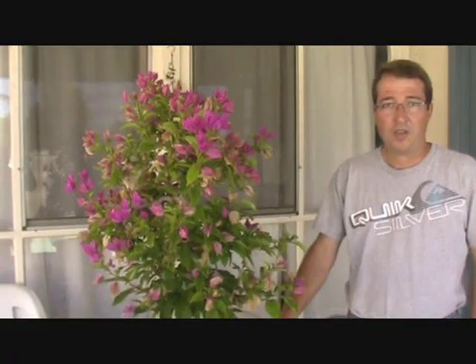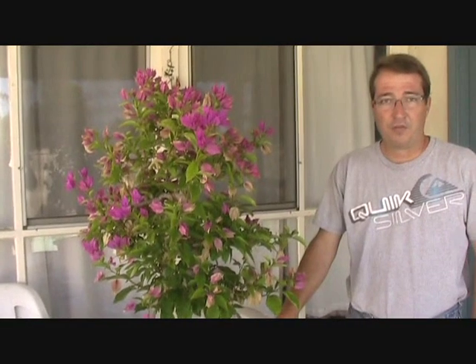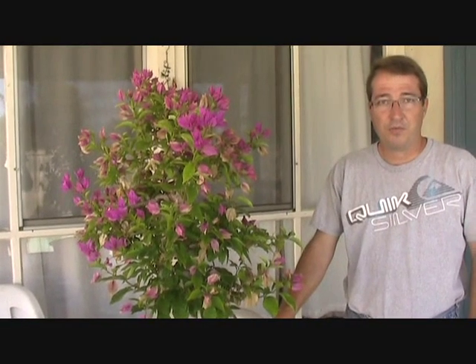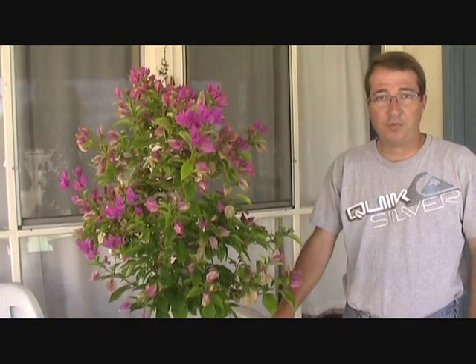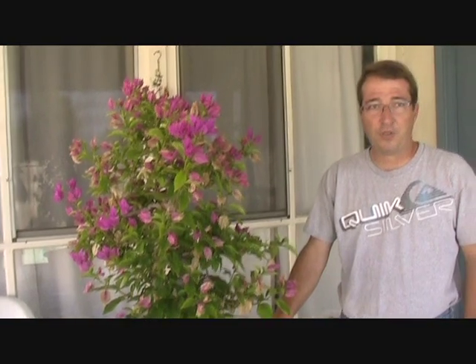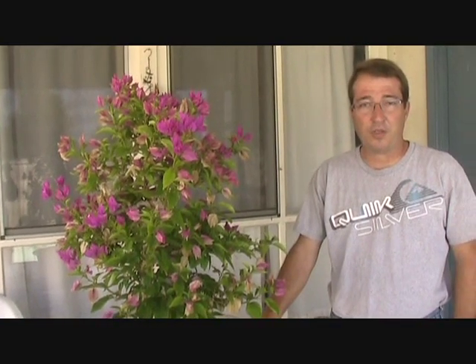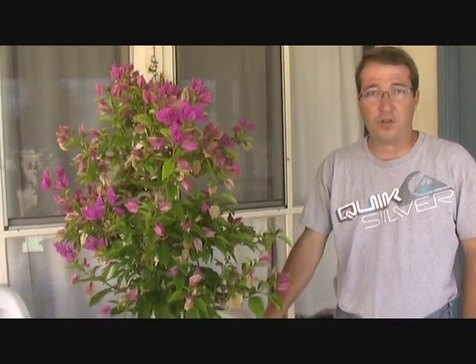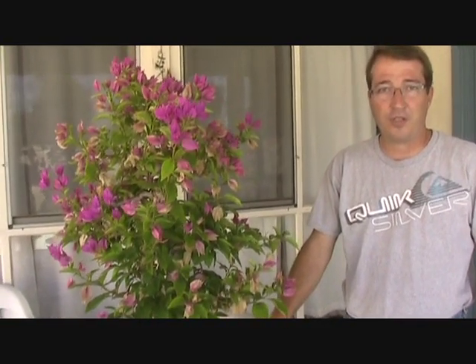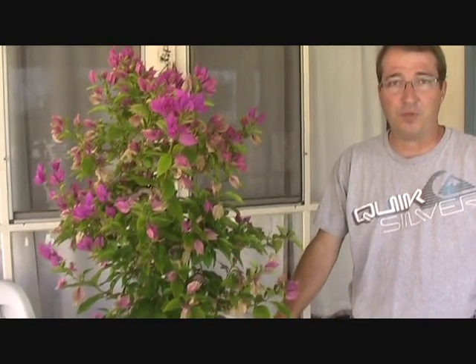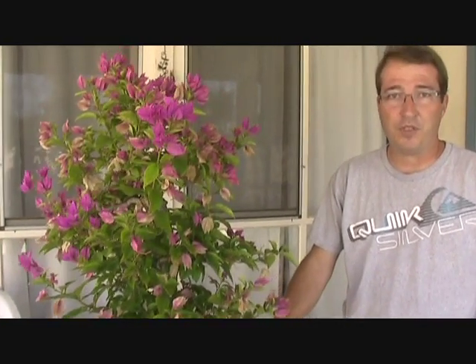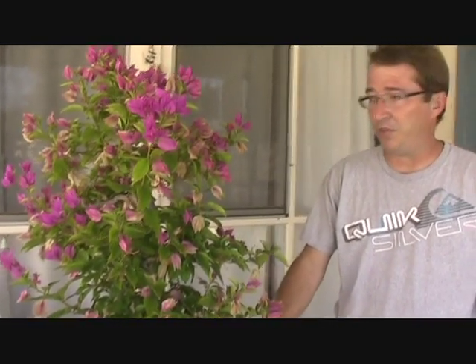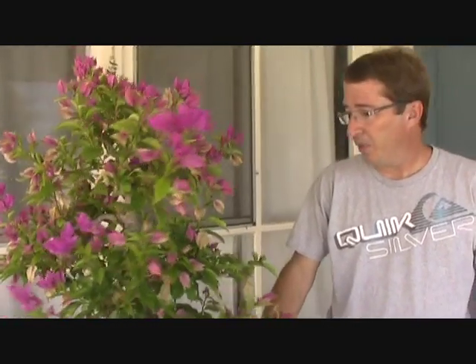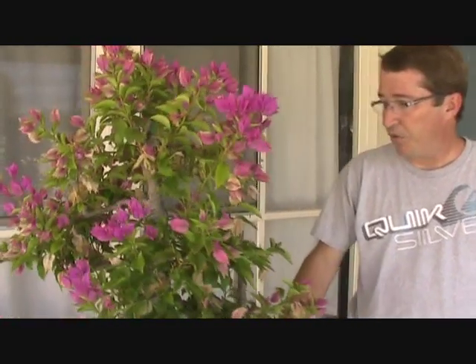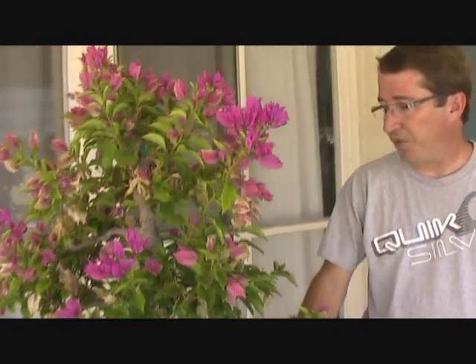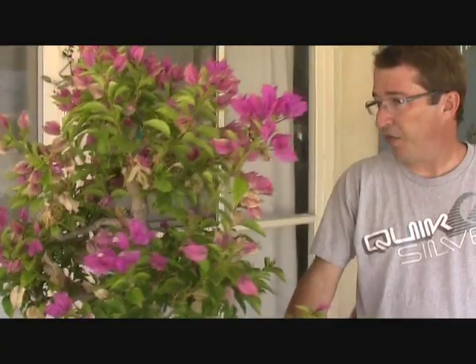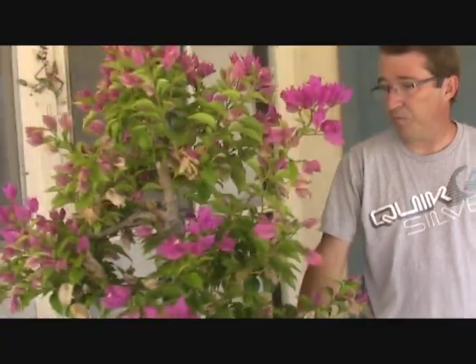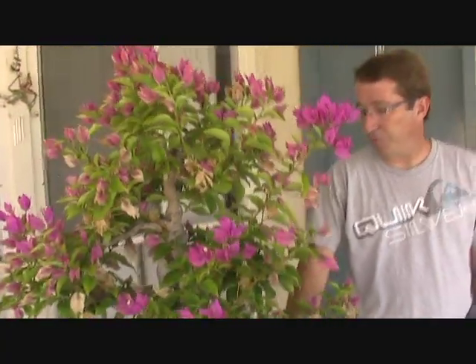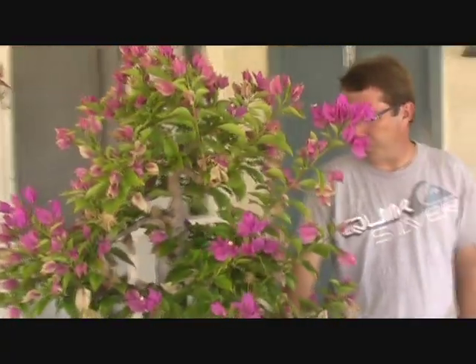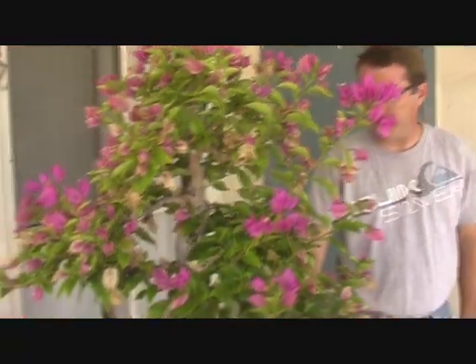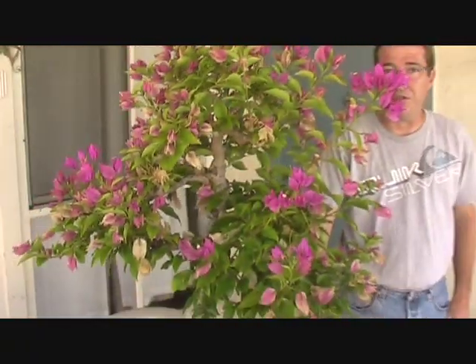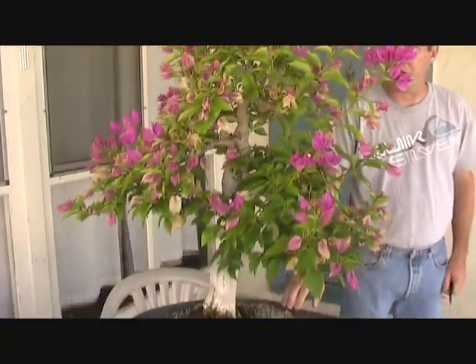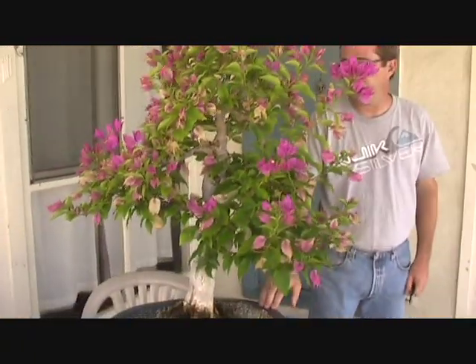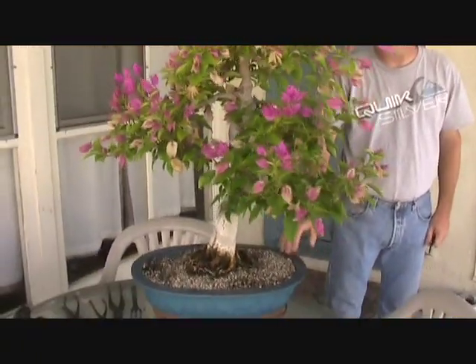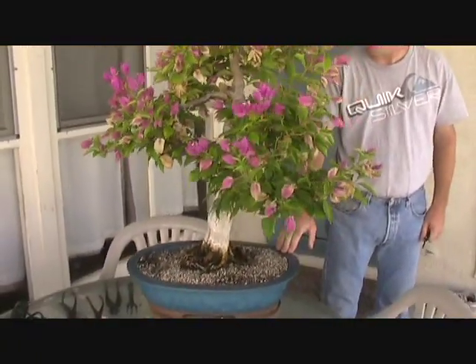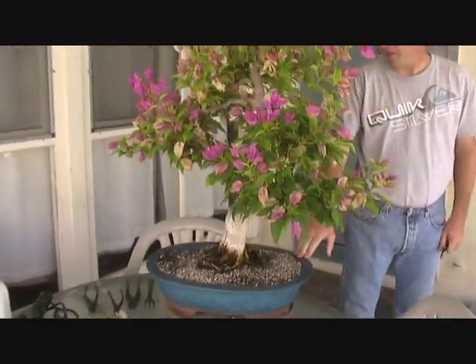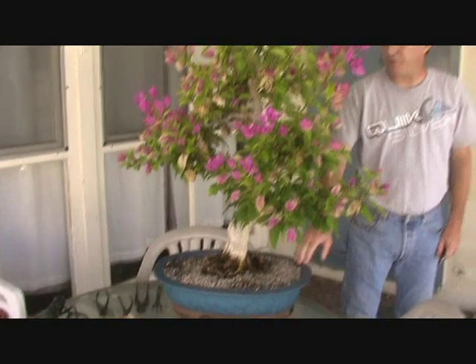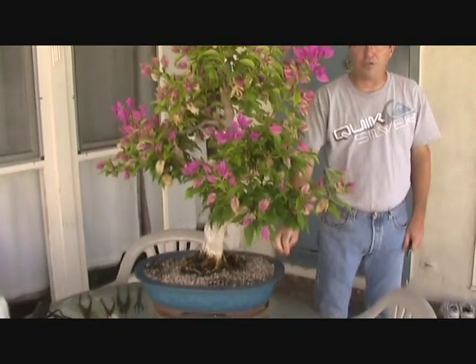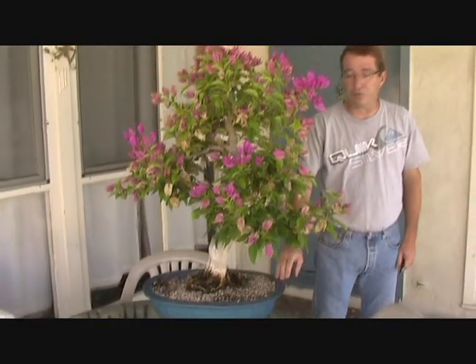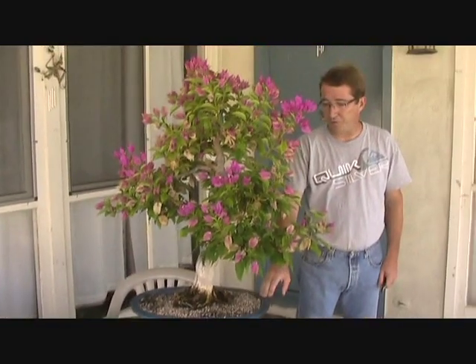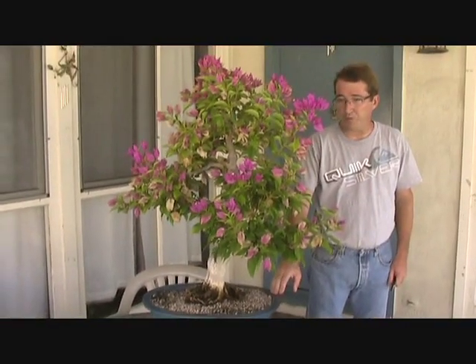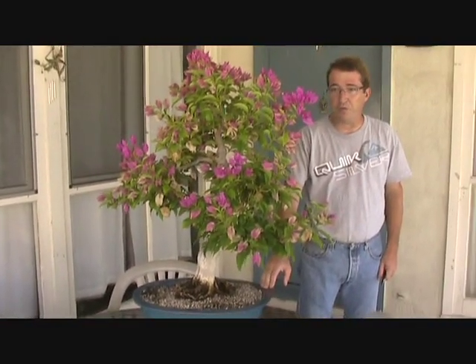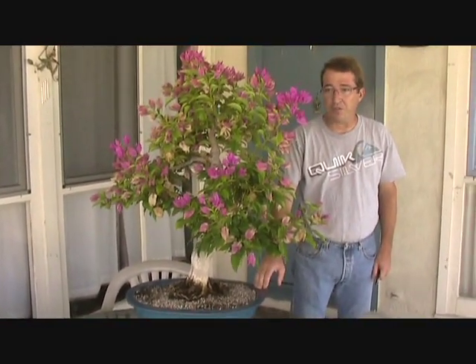Hi everyone. Today I want to talk about fall care on Bougainvillea Bonsai. You can see I have a Bougainvillea Bonsai here that is large, beautiful, and rather heavily overgrown after a very busy growing season.